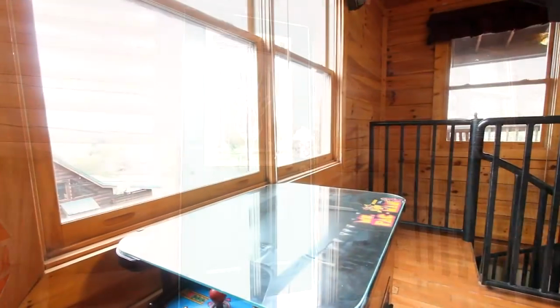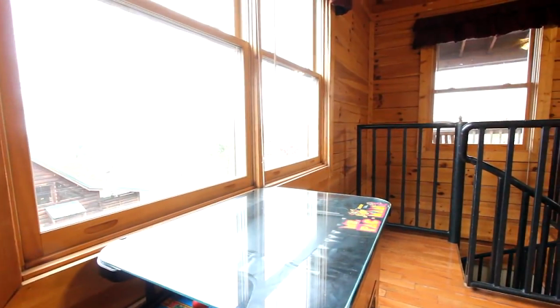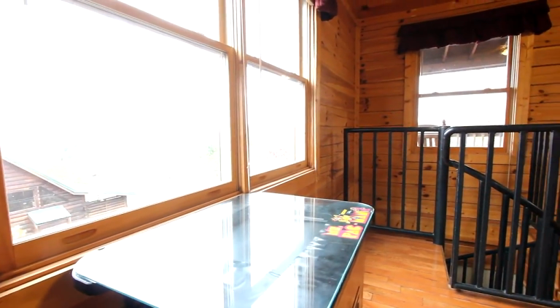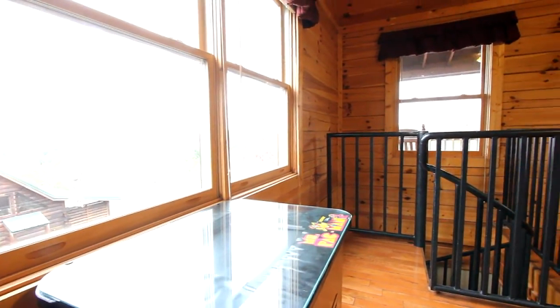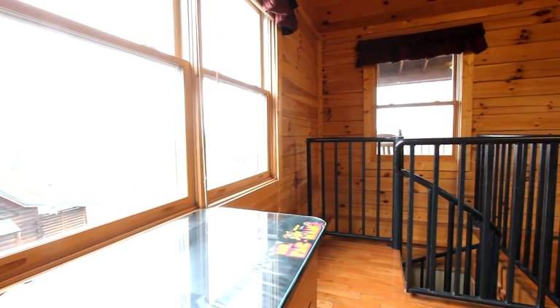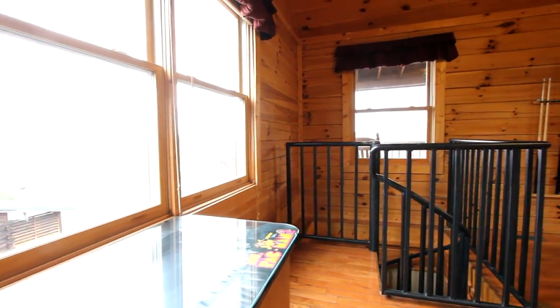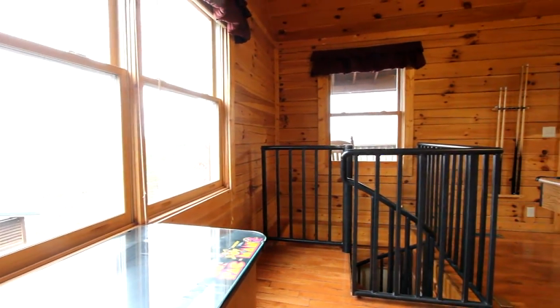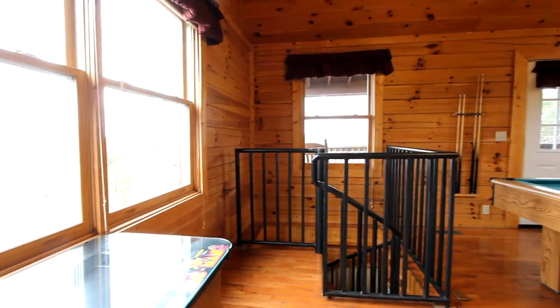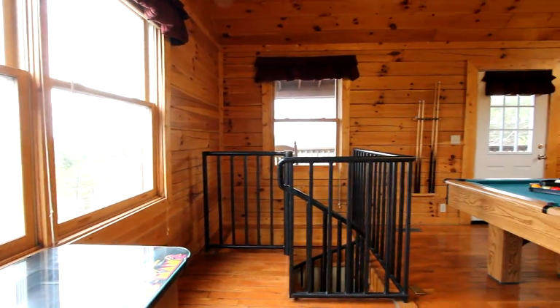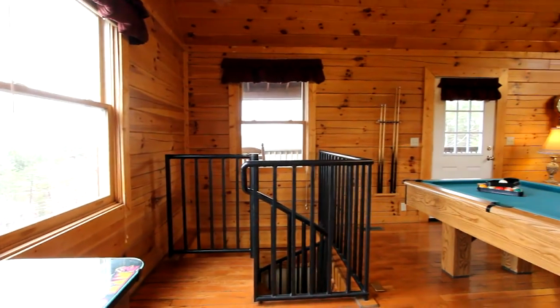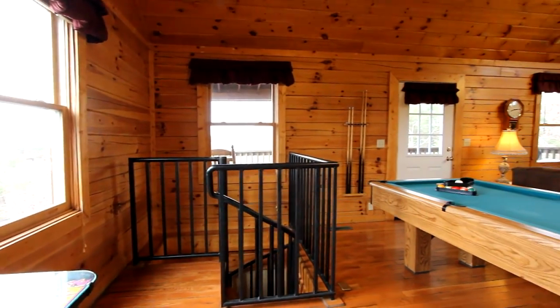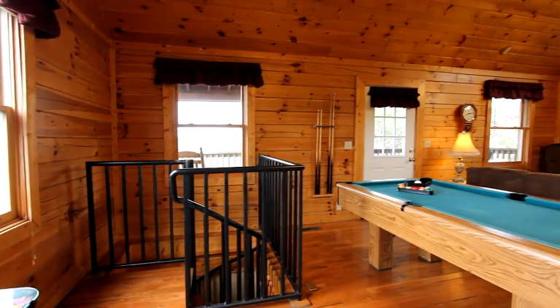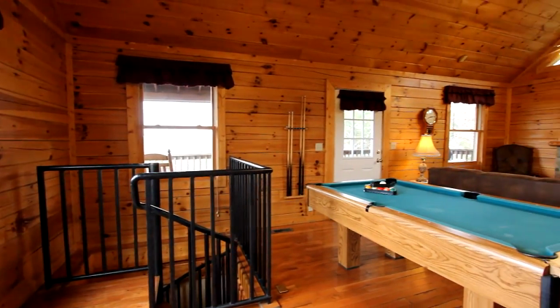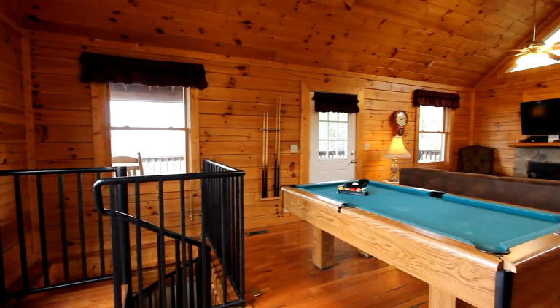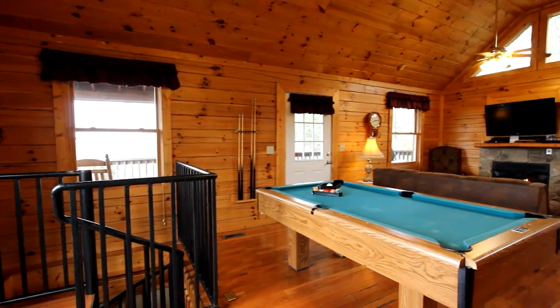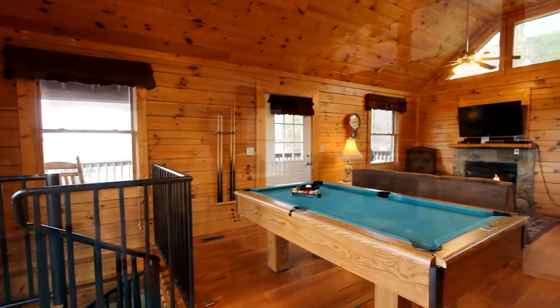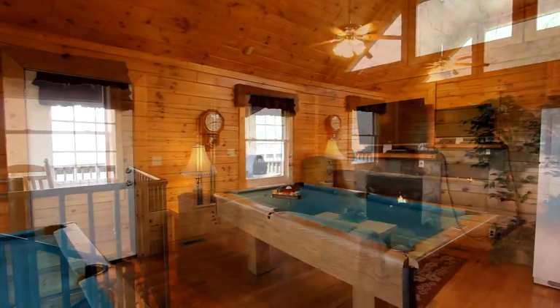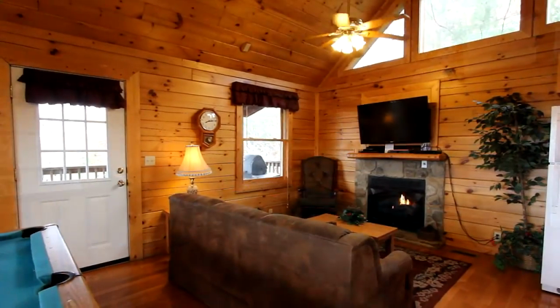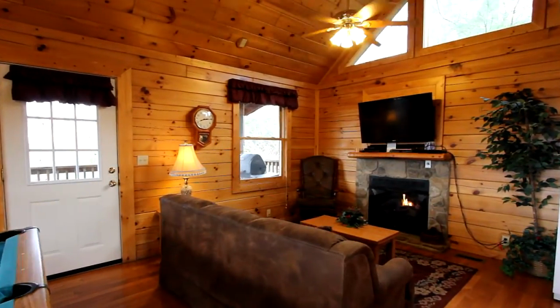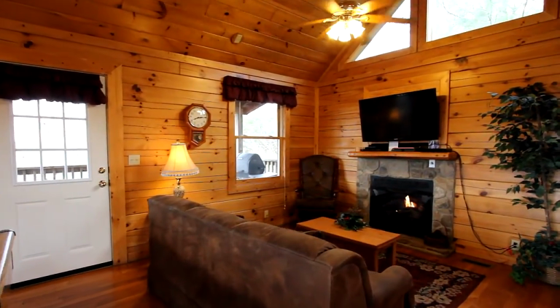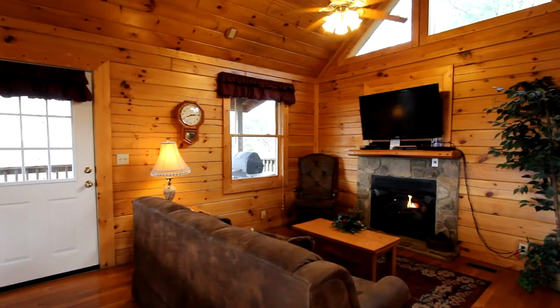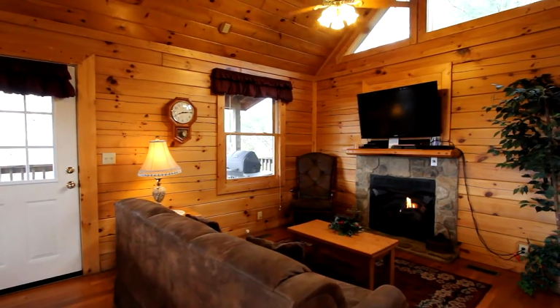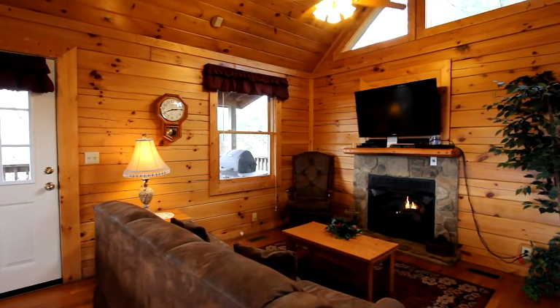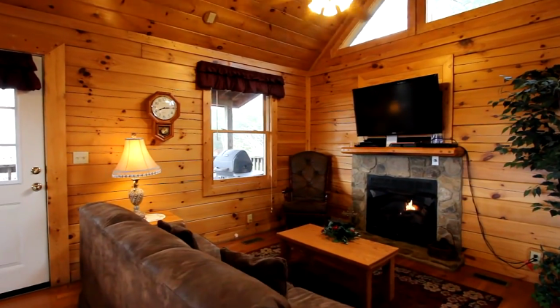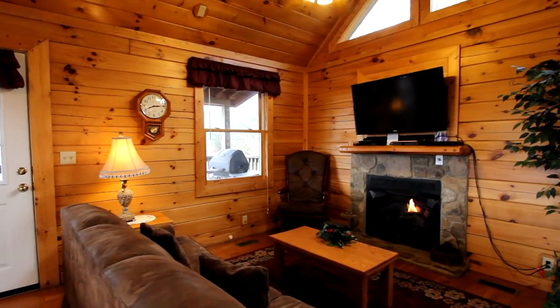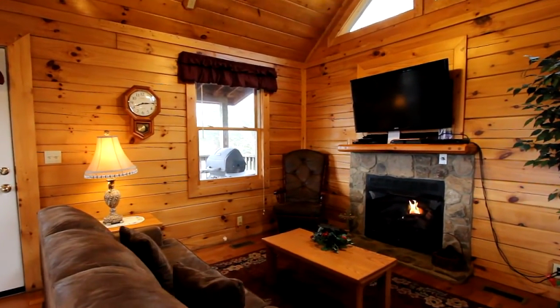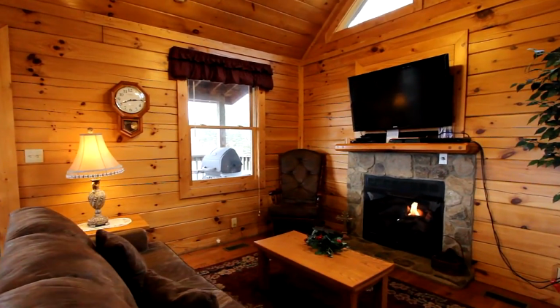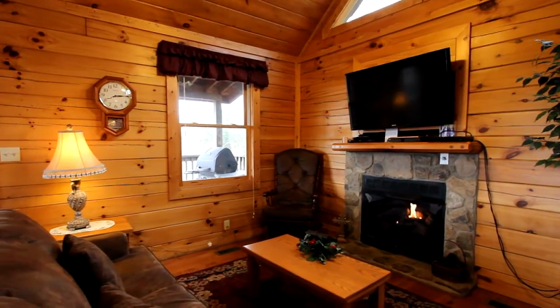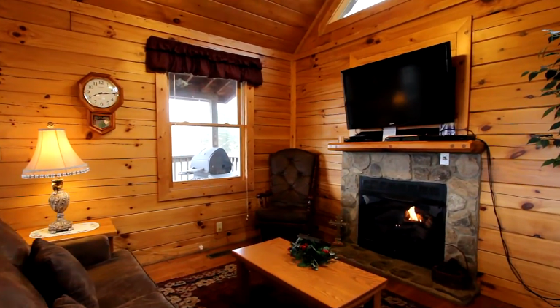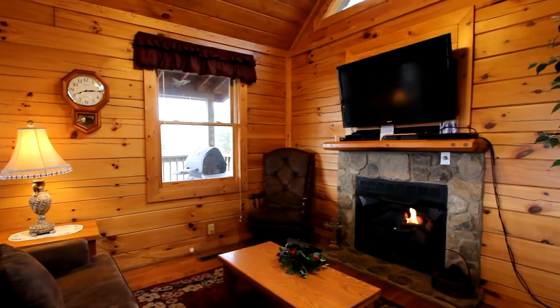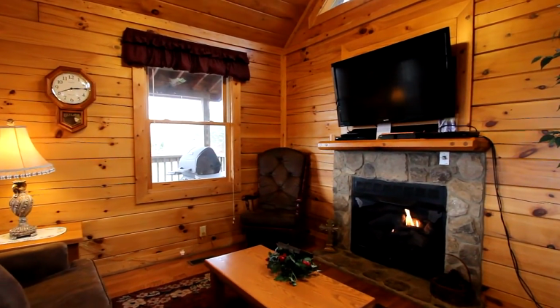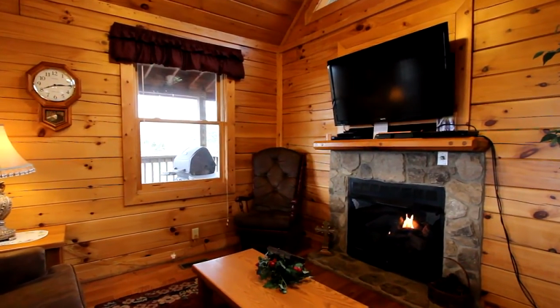Think of all the fun you'll have in the main living area. This game nook provides a classic Miss Pac-Man and a pool table. Relax by the fireplace on the plush sofa while you kick back and enjoy your favorite movie on the large high-def TV.